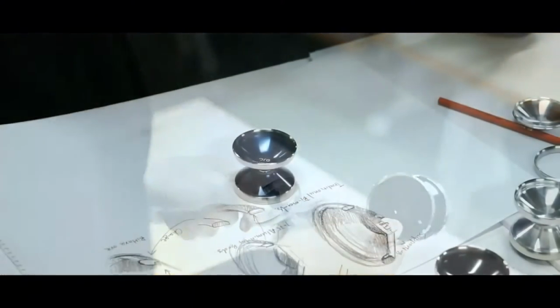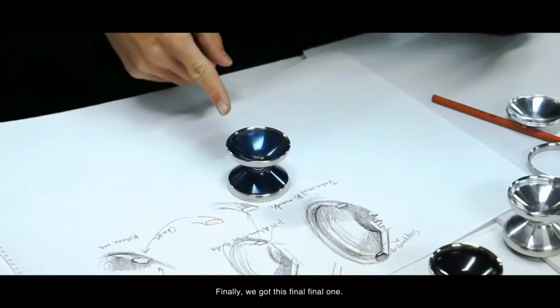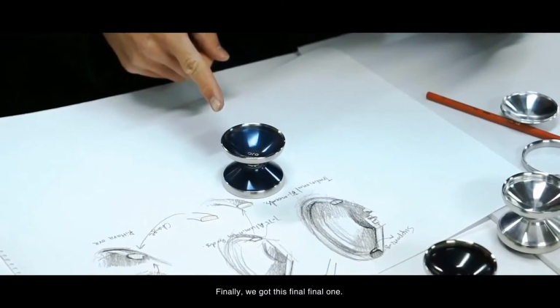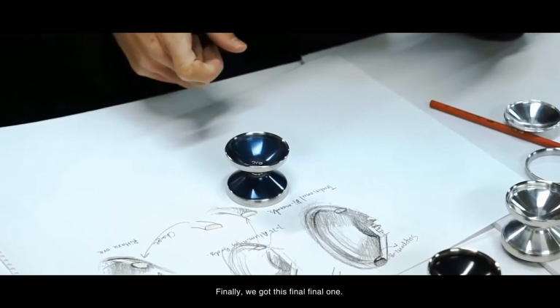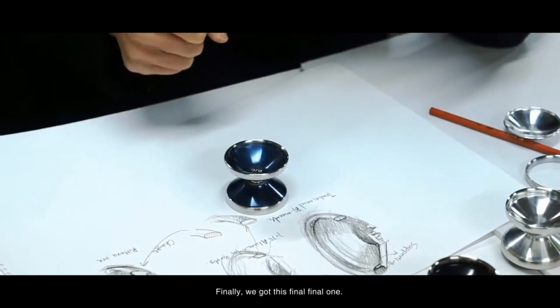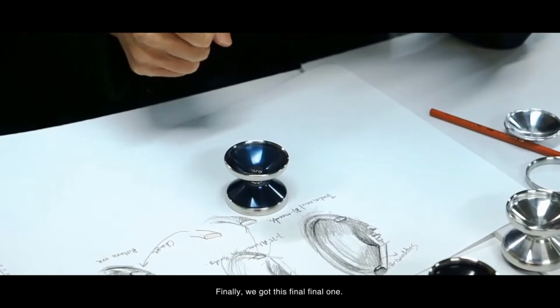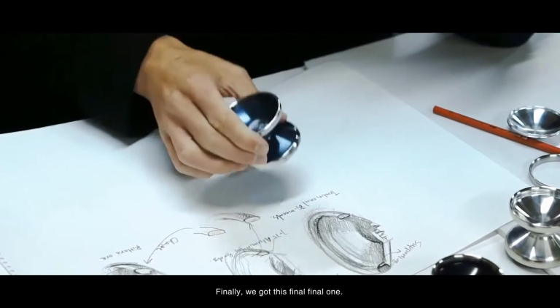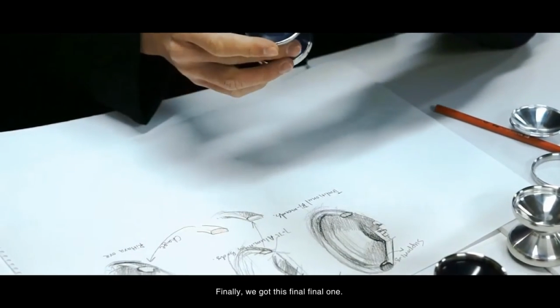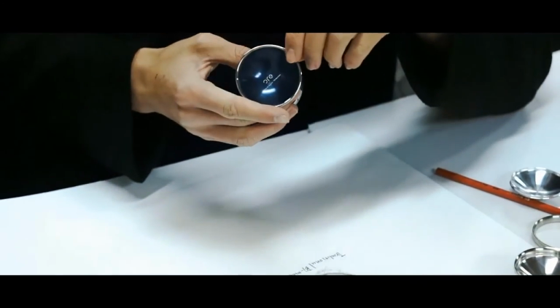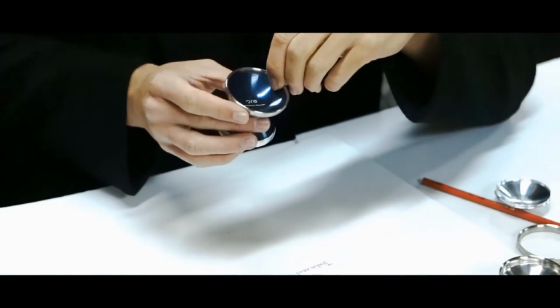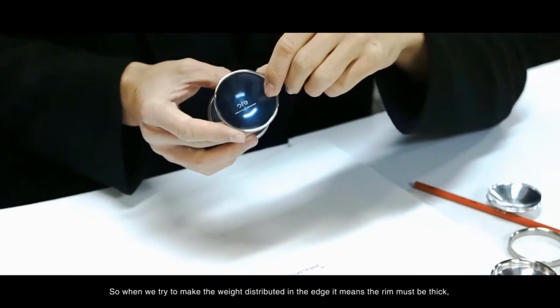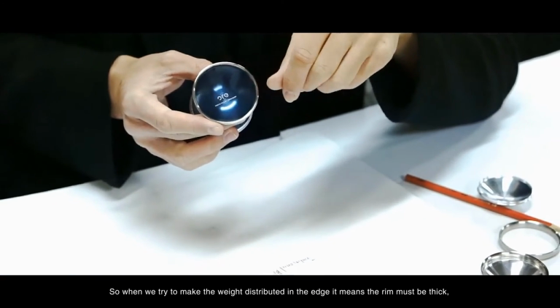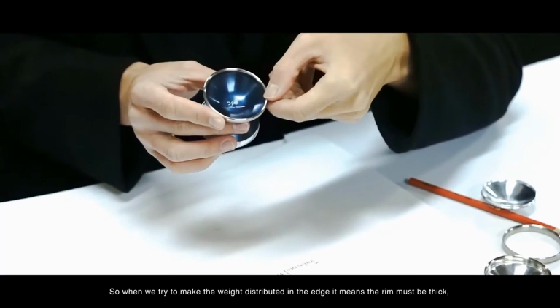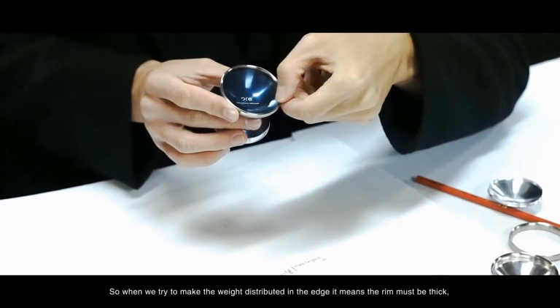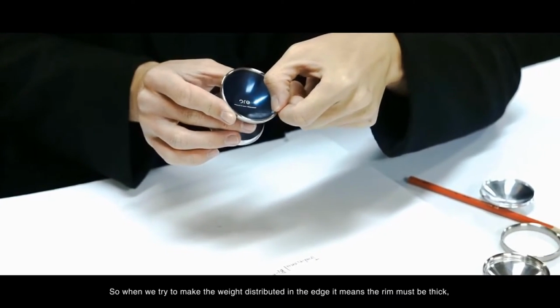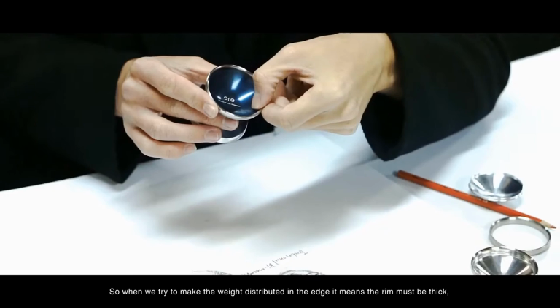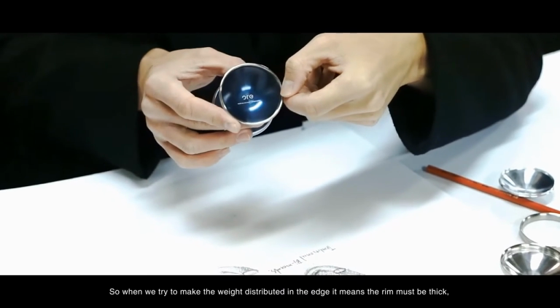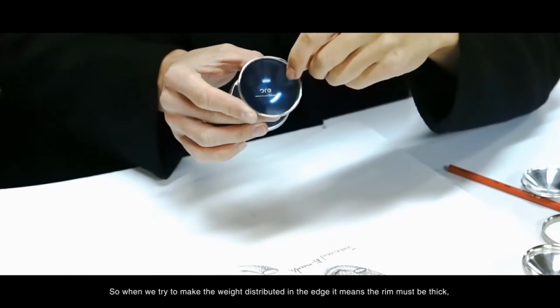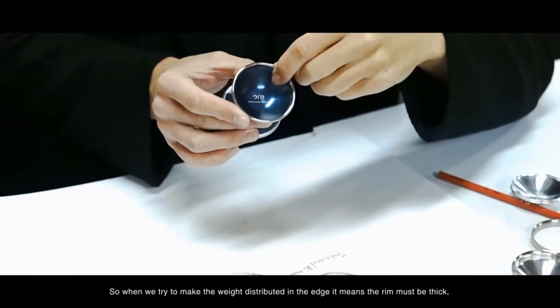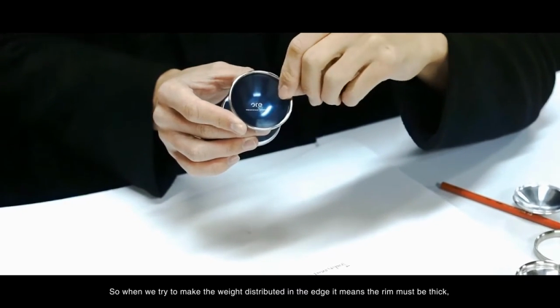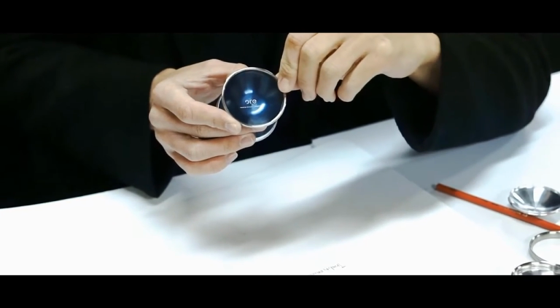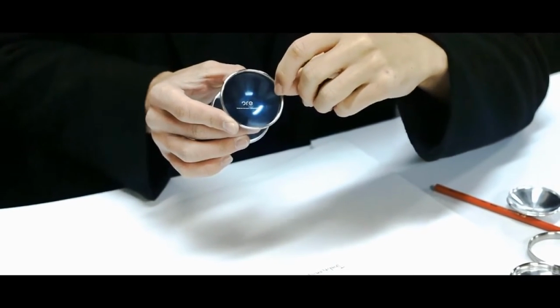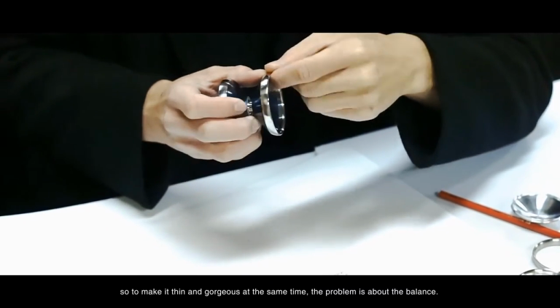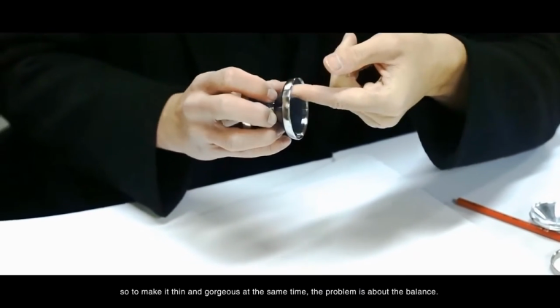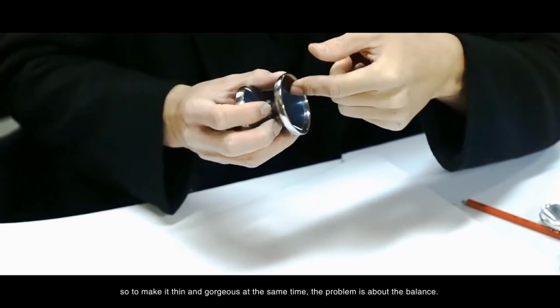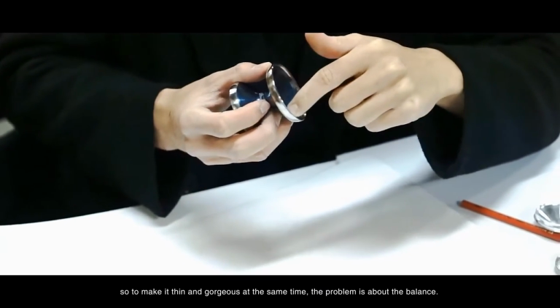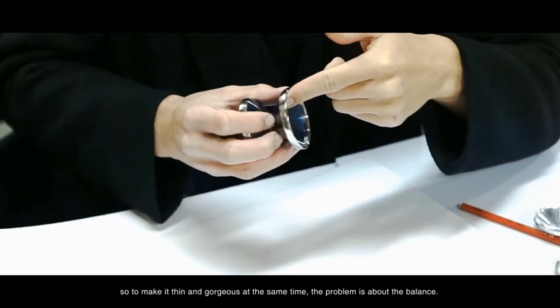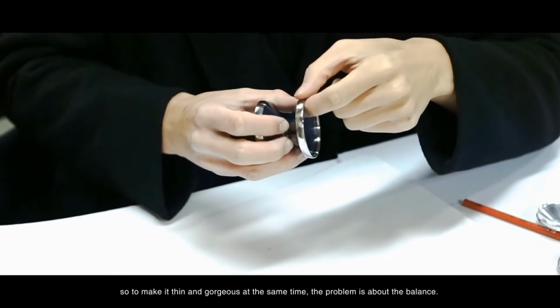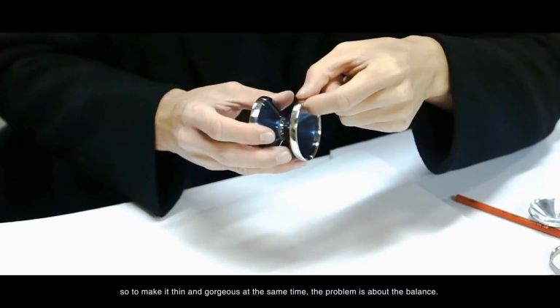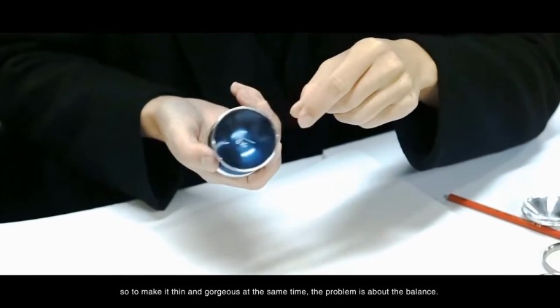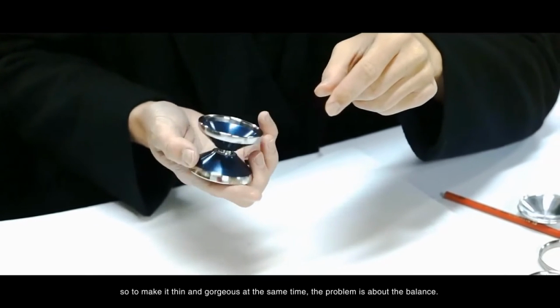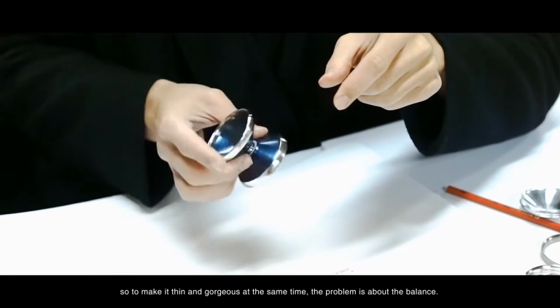So finally, we've got this final design. When we try to make the weight distributed in the edge, it means the rim must be thick — so to make it thin and gorgeous at the same time, the problem is about the balance.